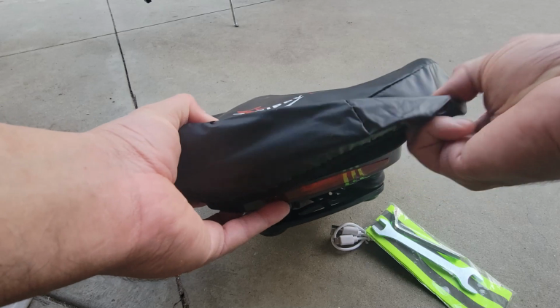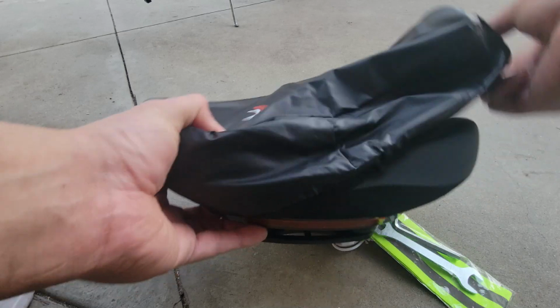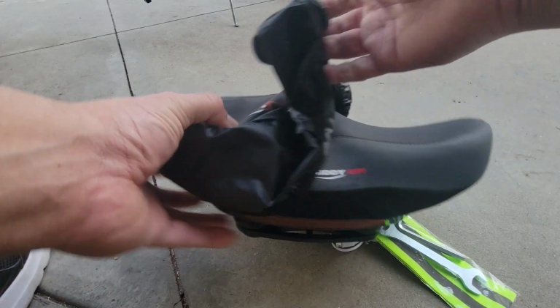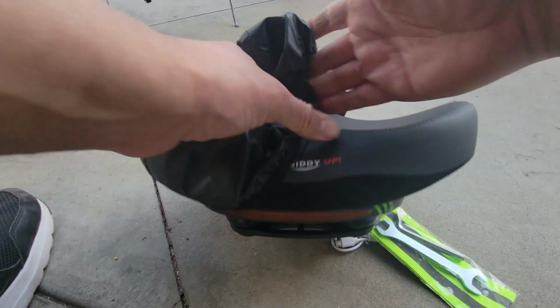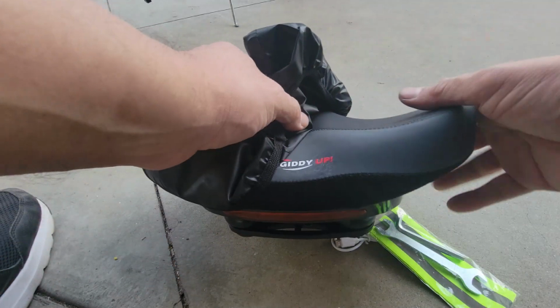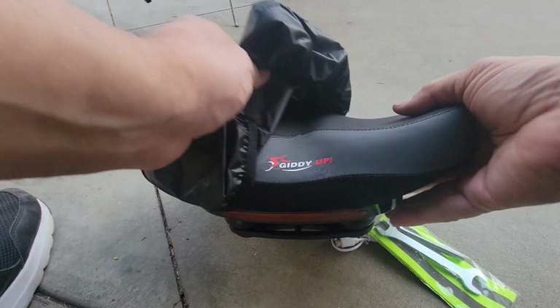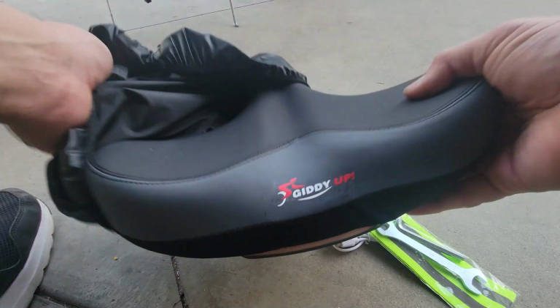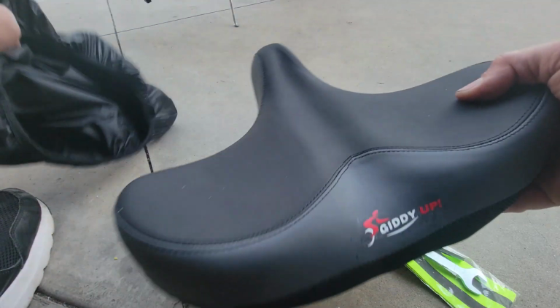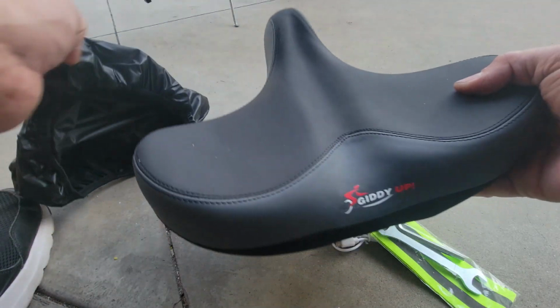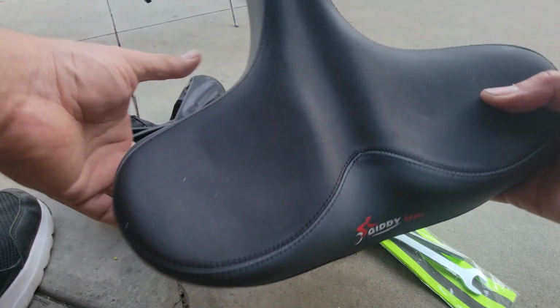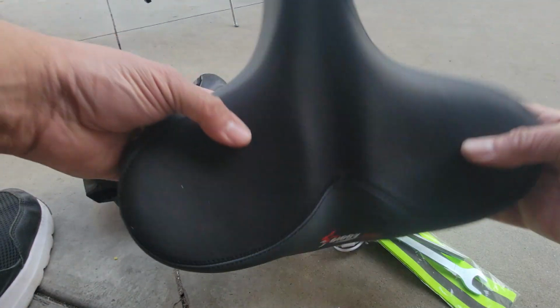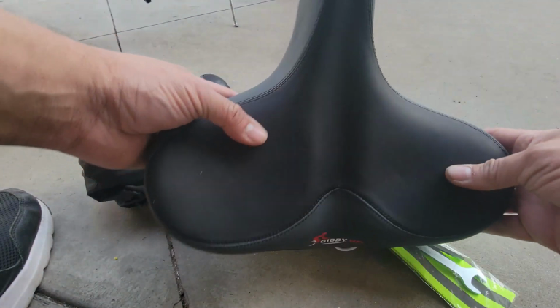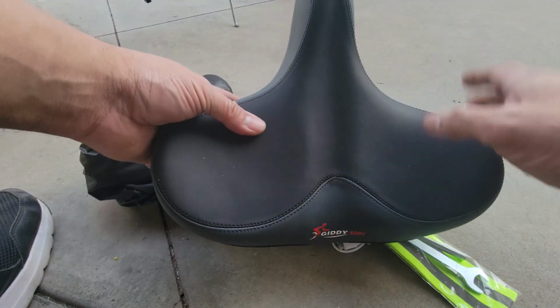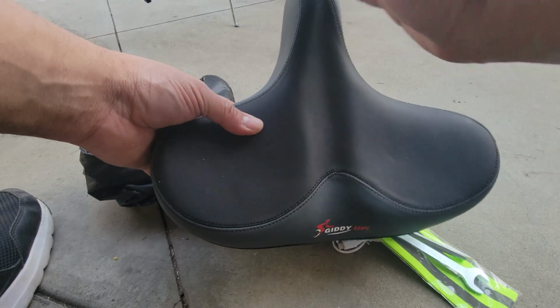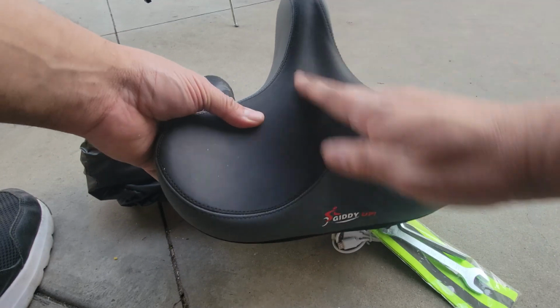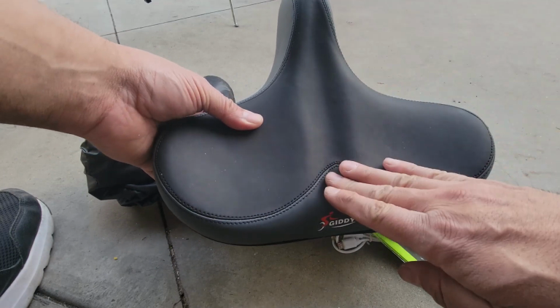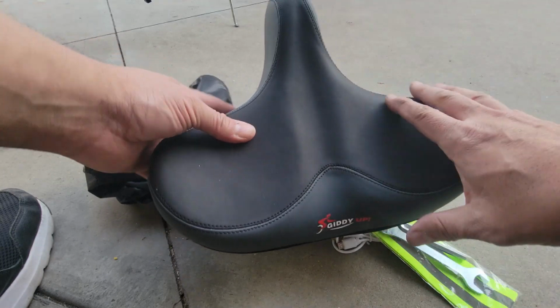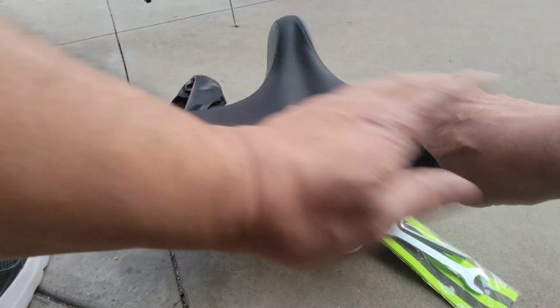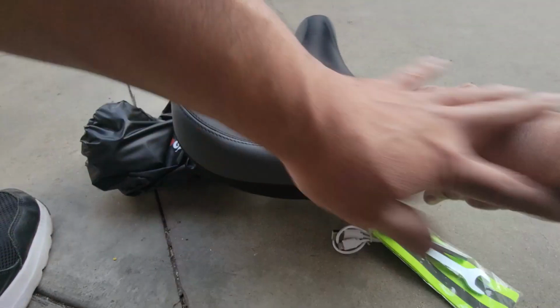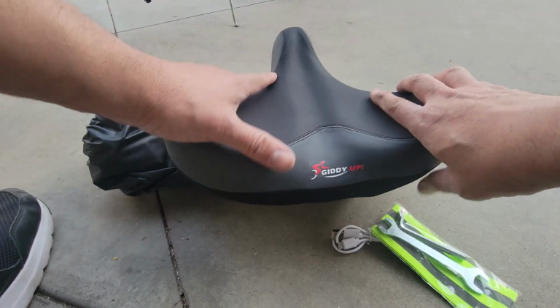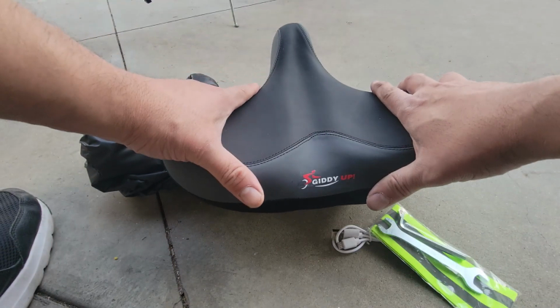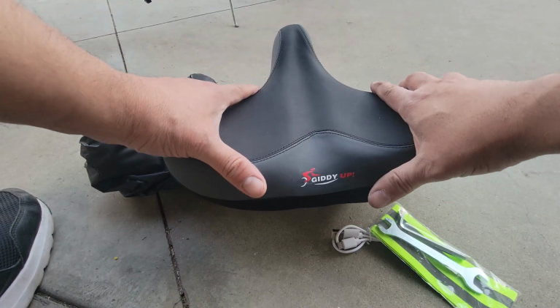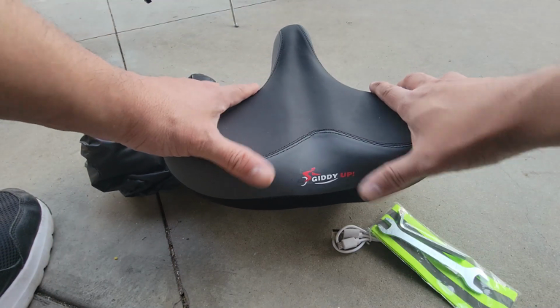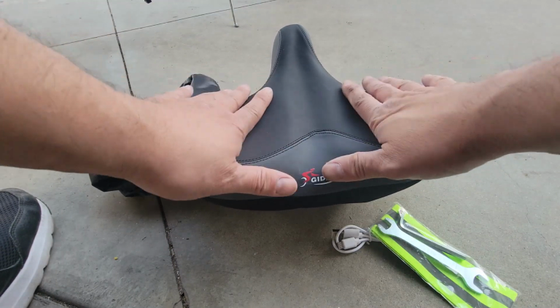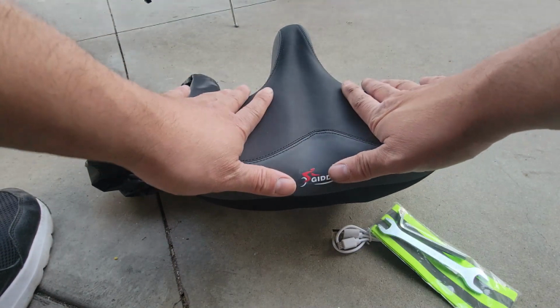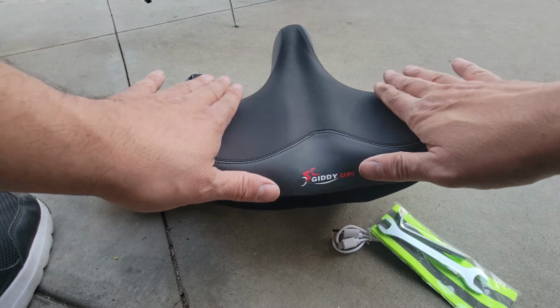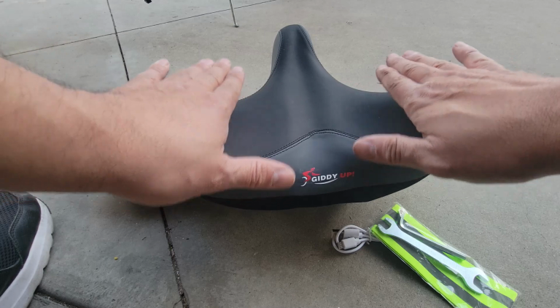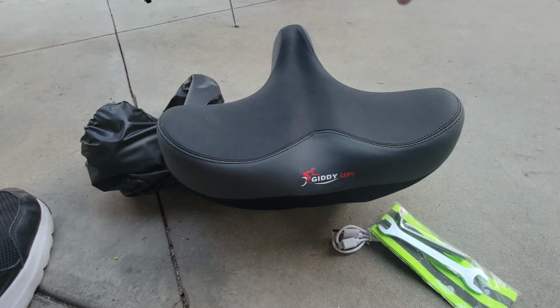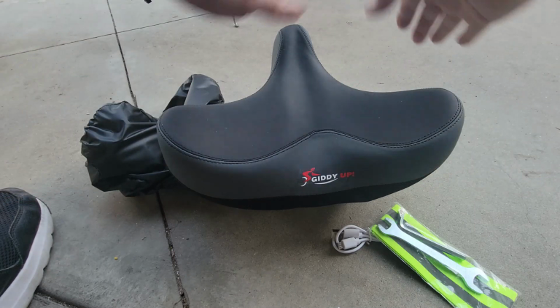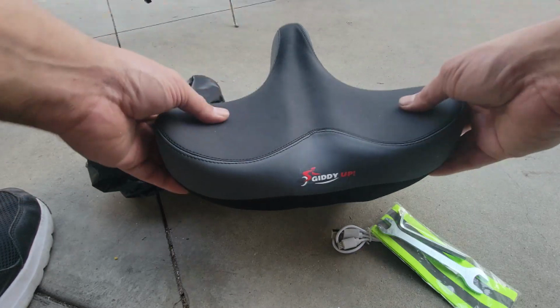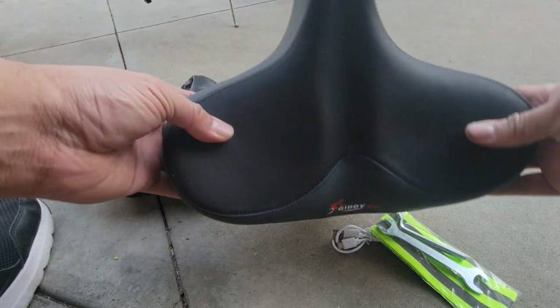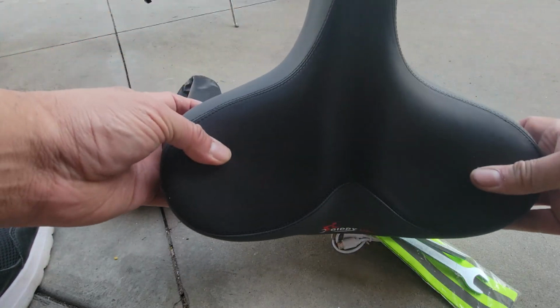A cover came with it too, so for rain purposes it's perfect. This is a perfect seat shape — it's a little larger of course, and it's going to accommodate a large seat, so if you guys can see that, it looks perfect.